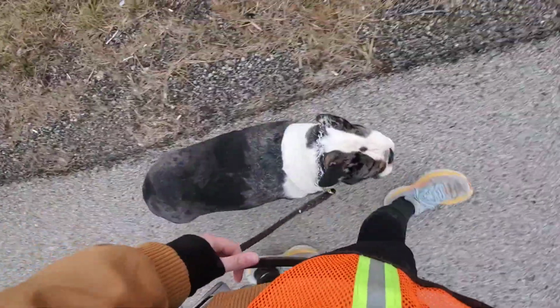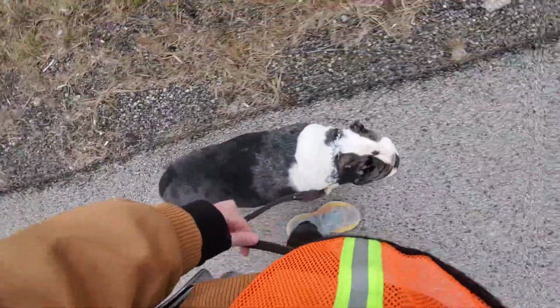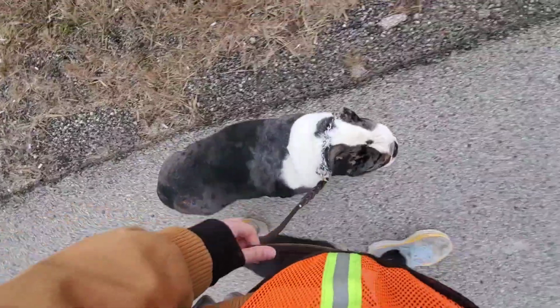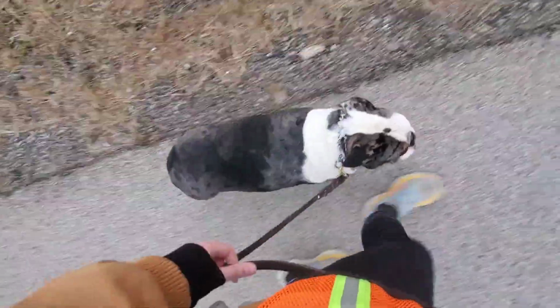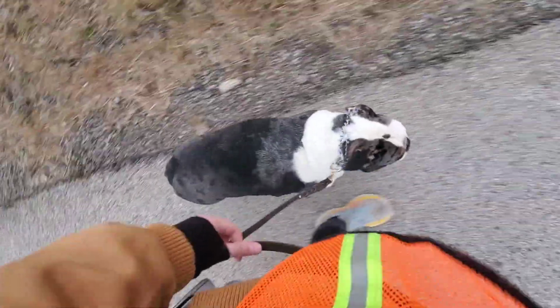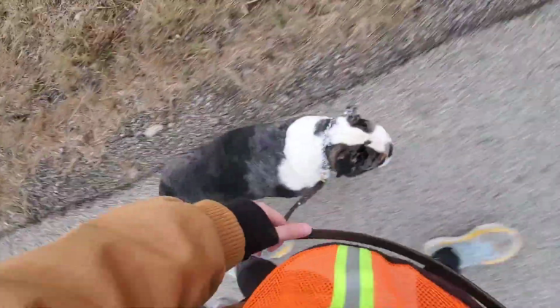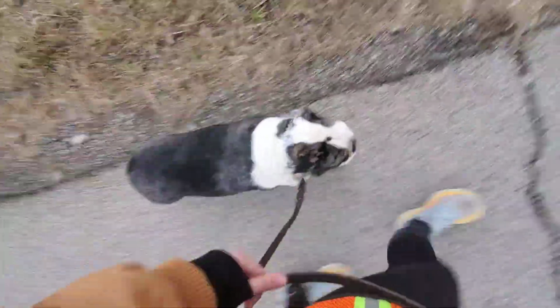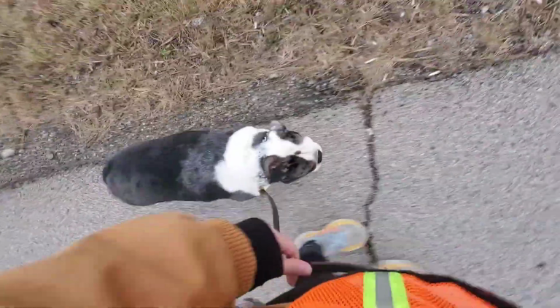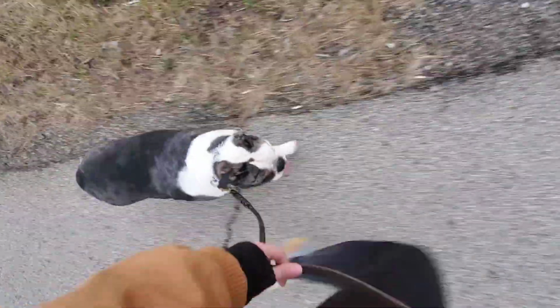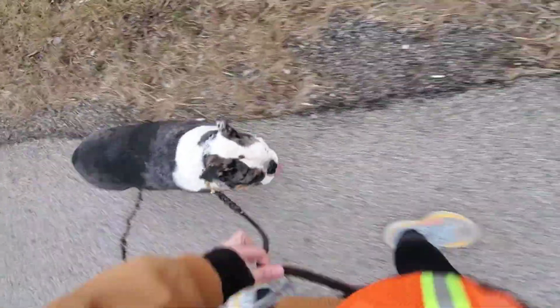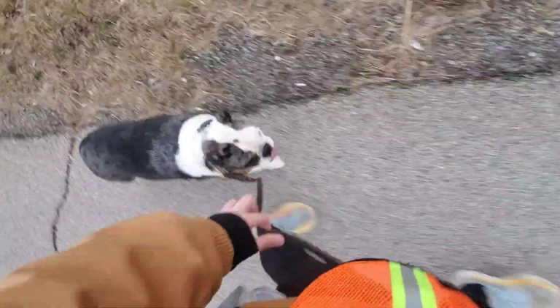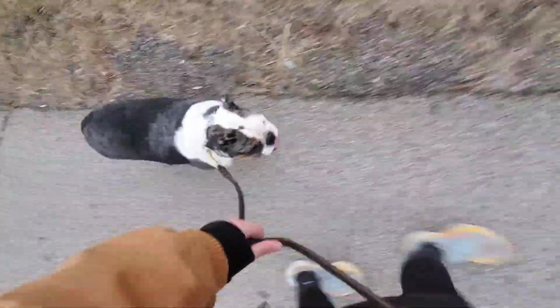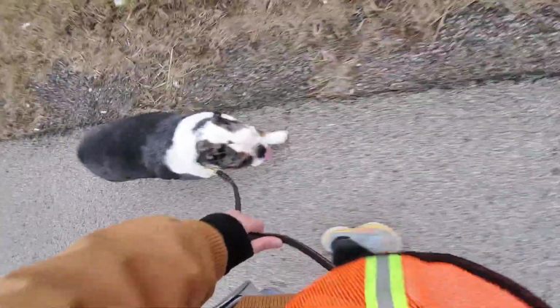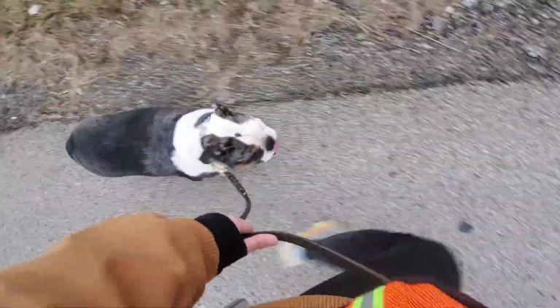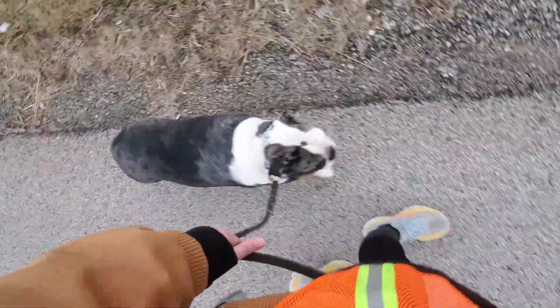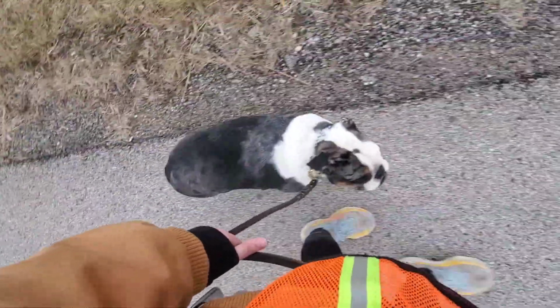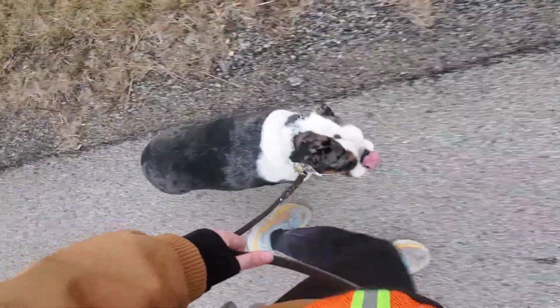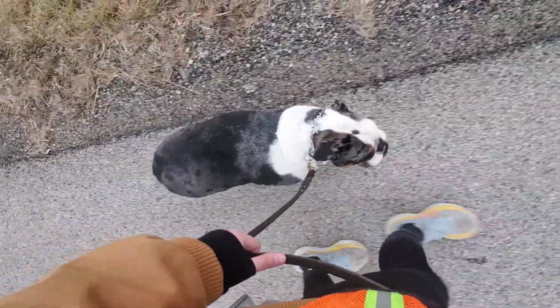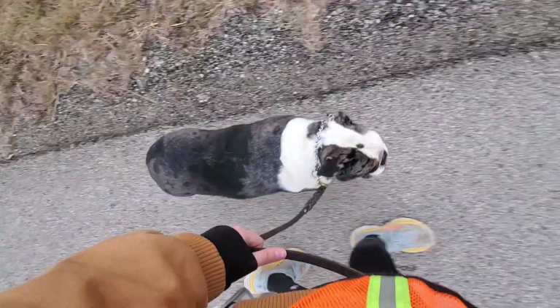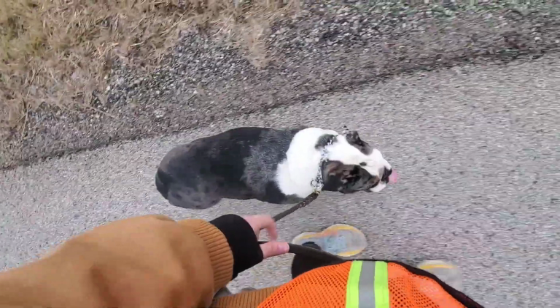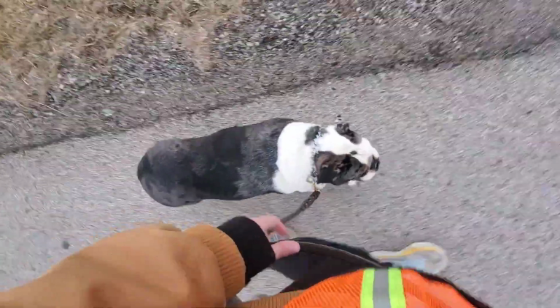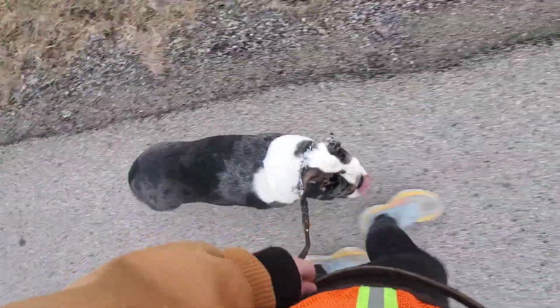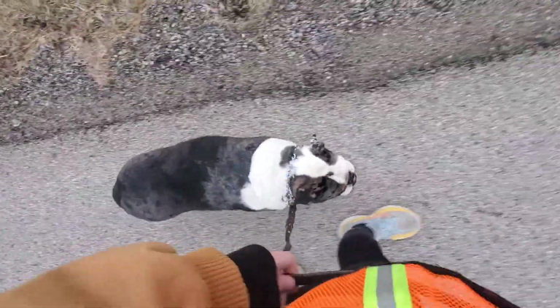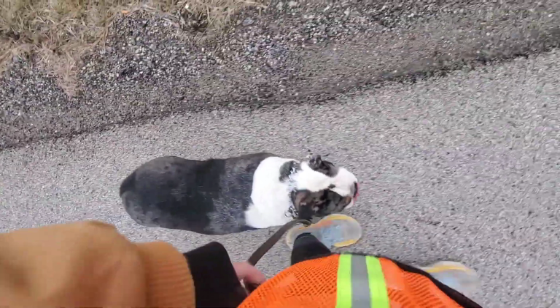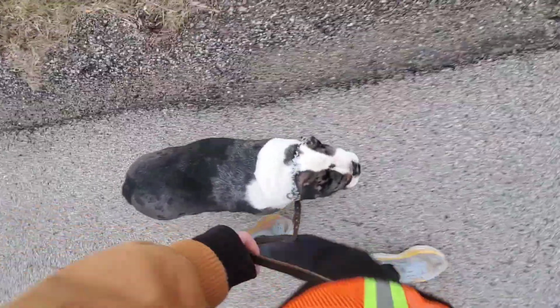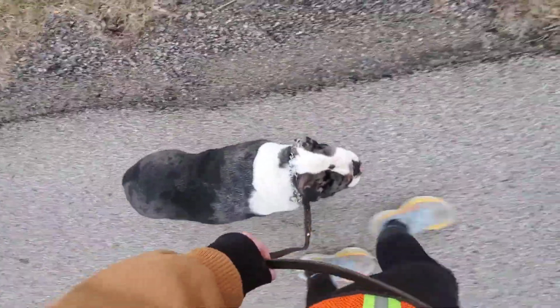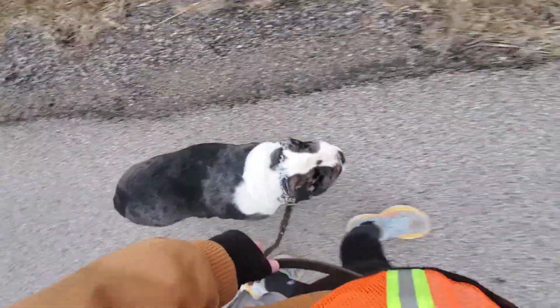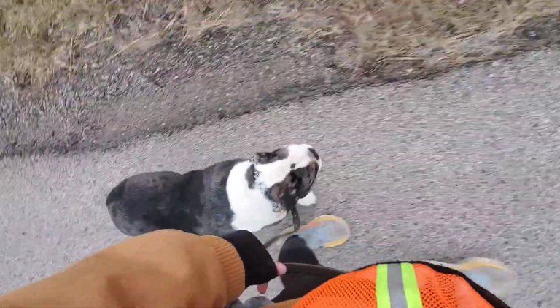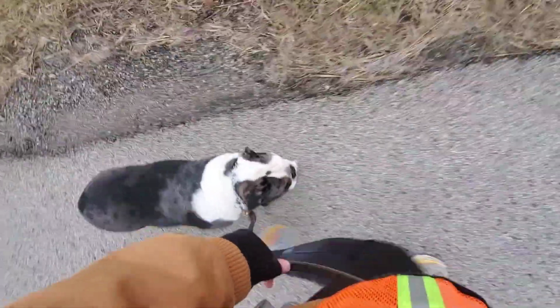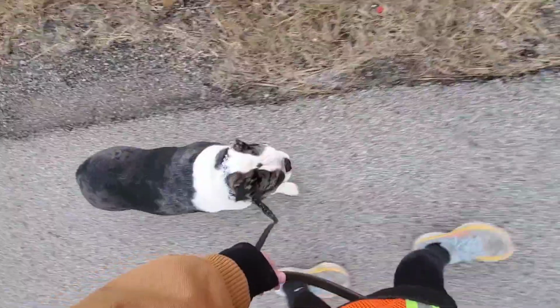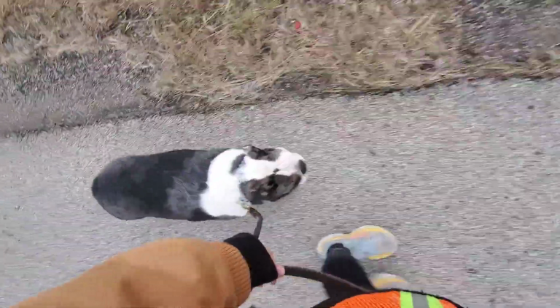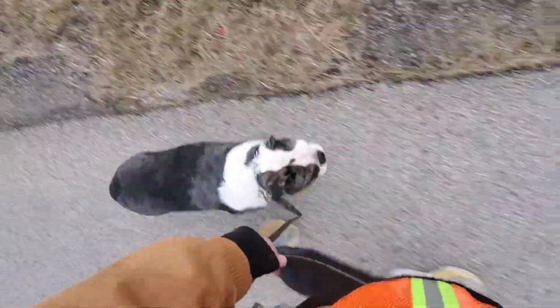You can change your pace with Bruno — you can speed up if you want and you can slow down. It's his job in the heel position to keep up with our pace.